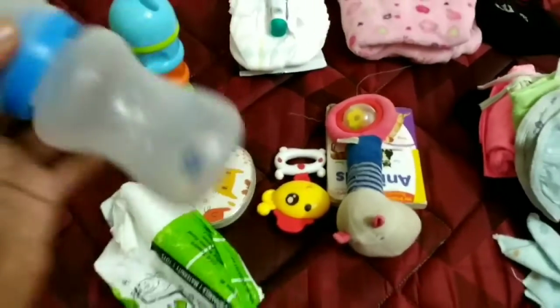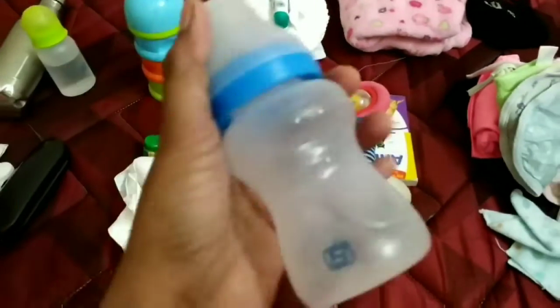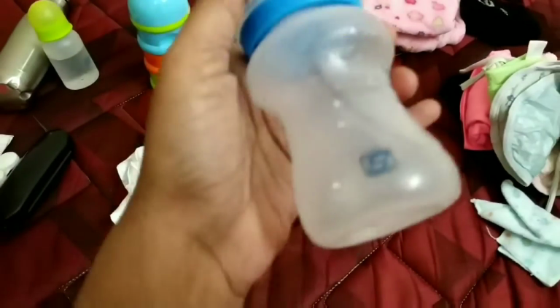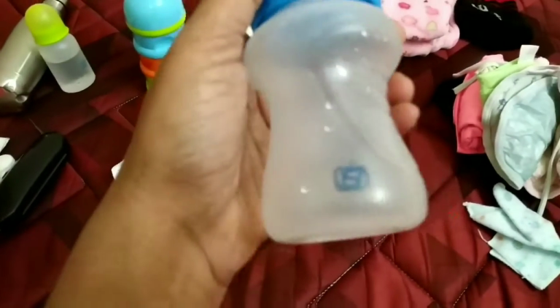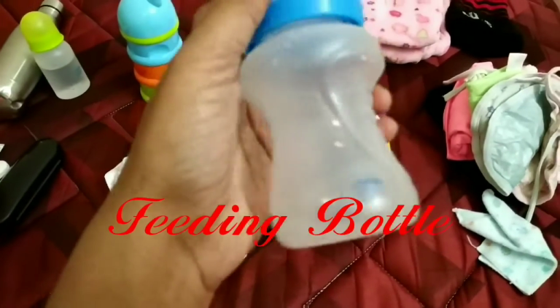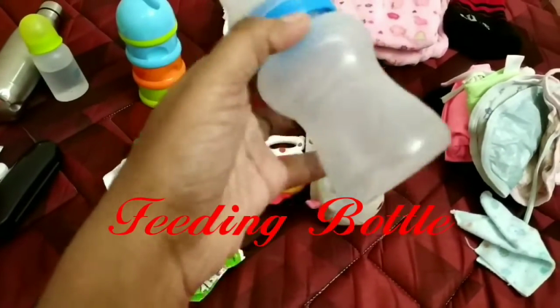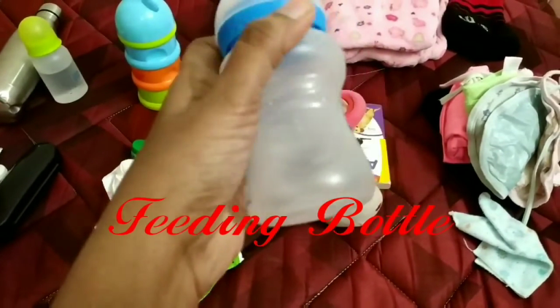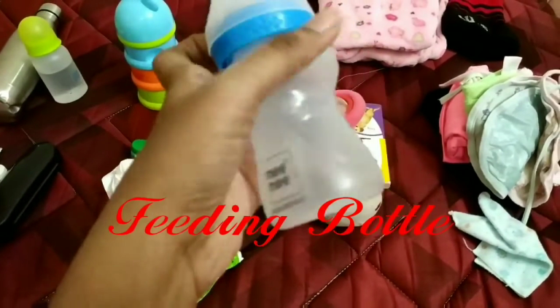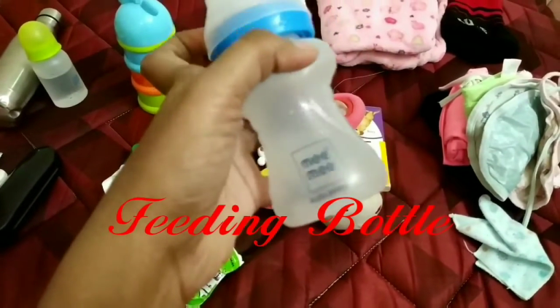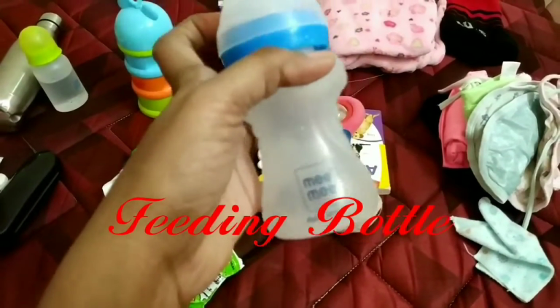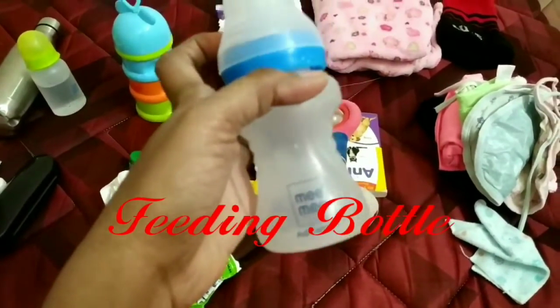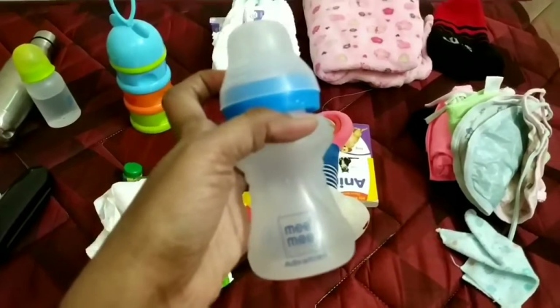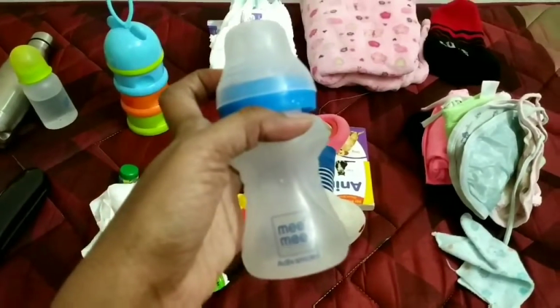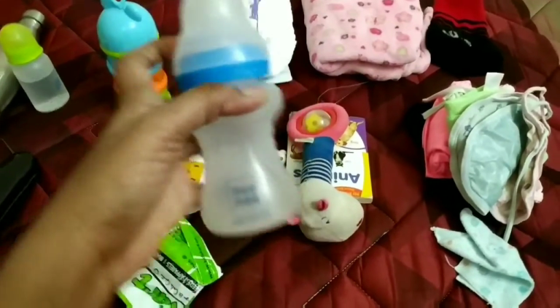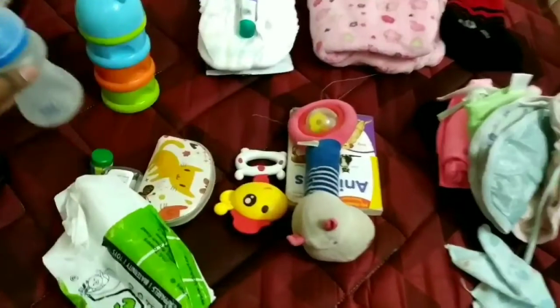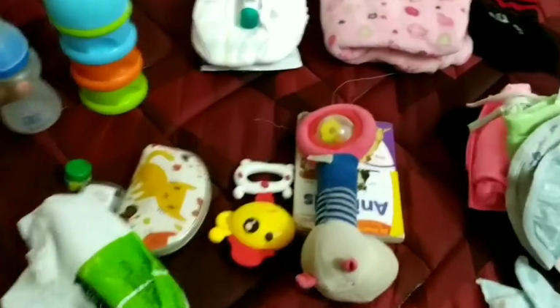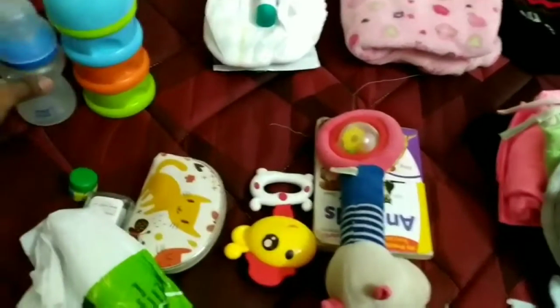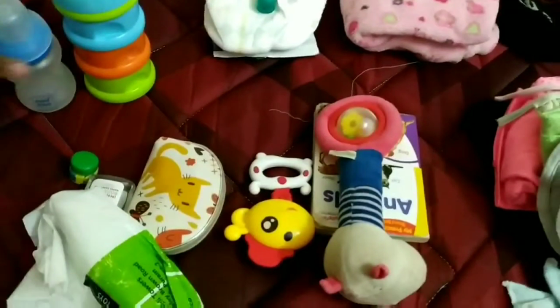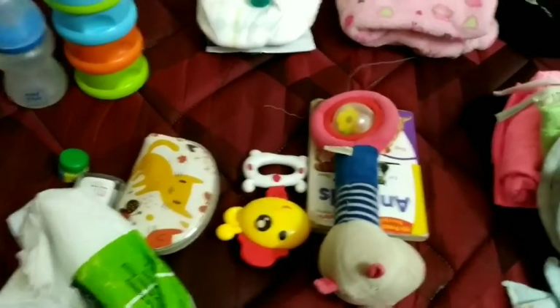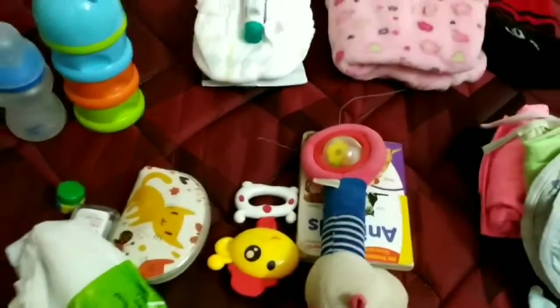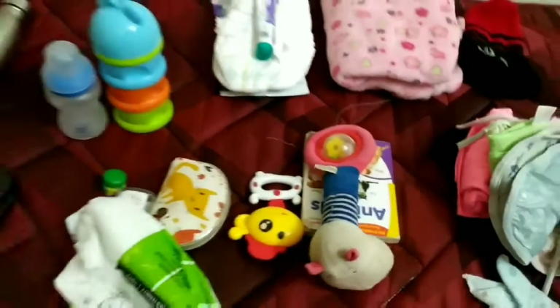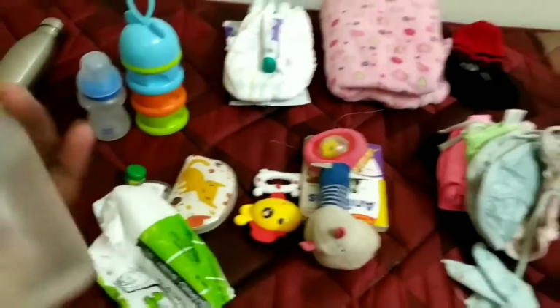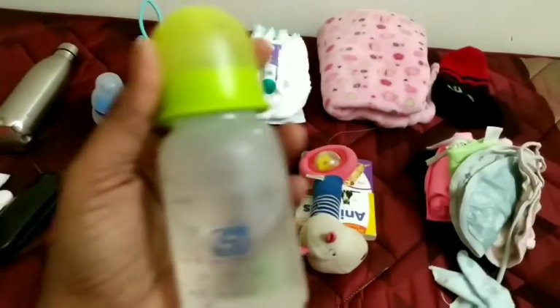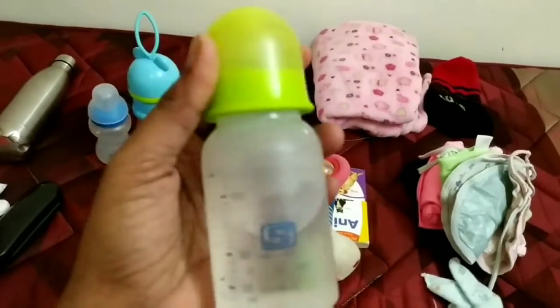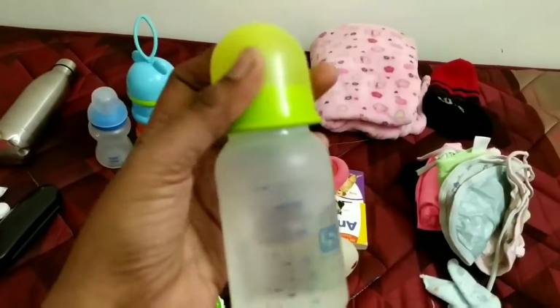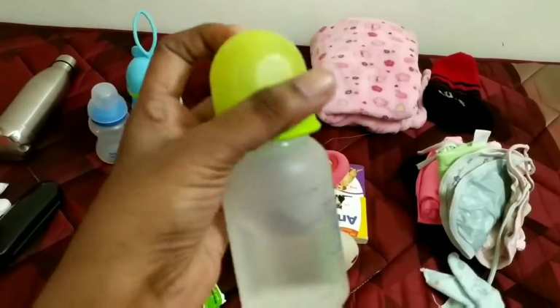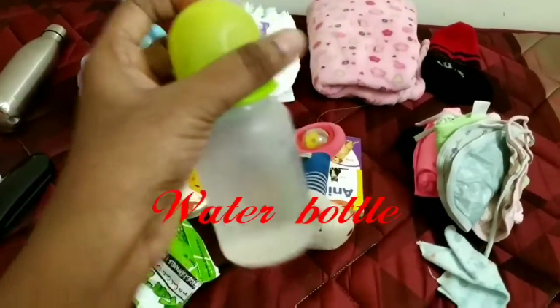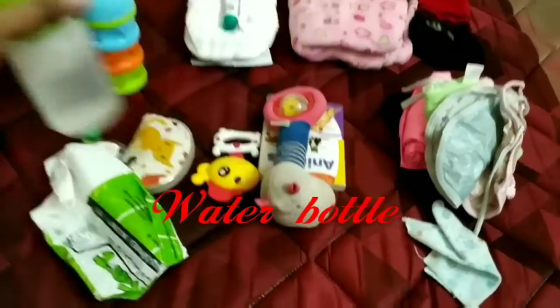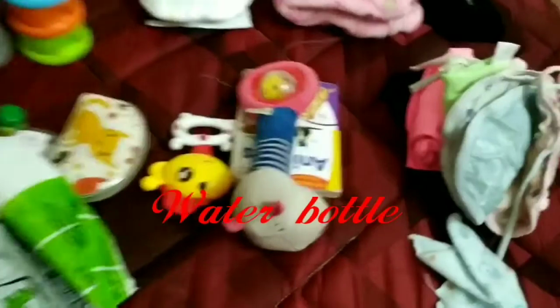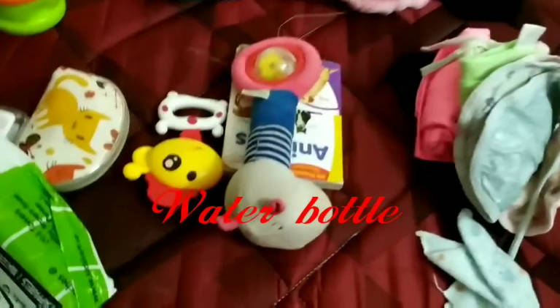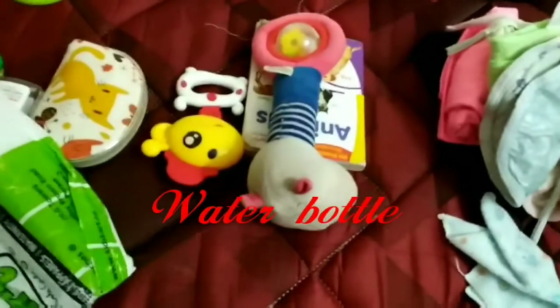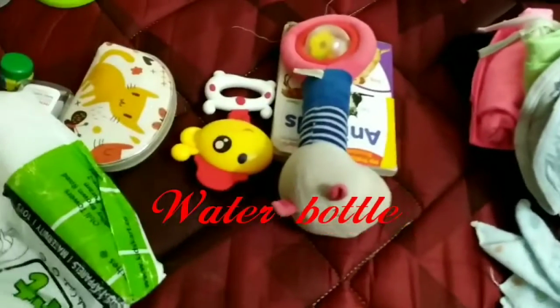Then a feeding bottle — I use the Mii Mii brand, which is a Roman Alavi brand. Then there is a water bottle as well.